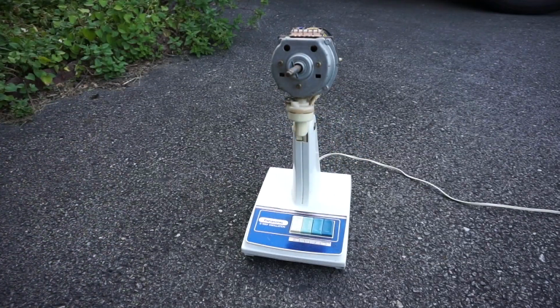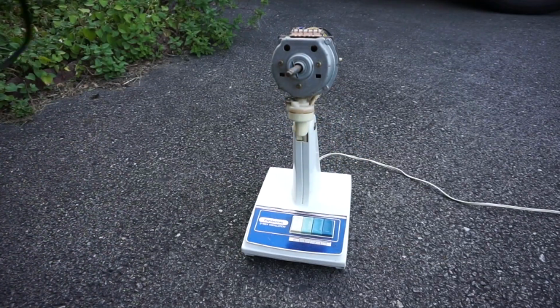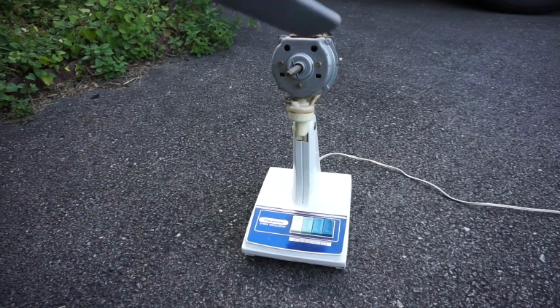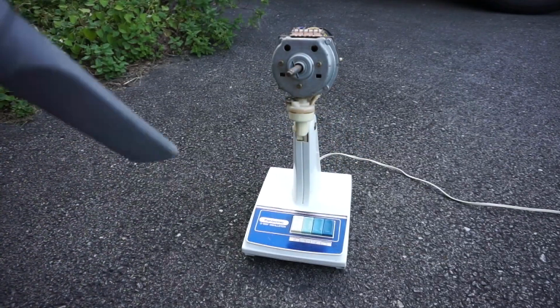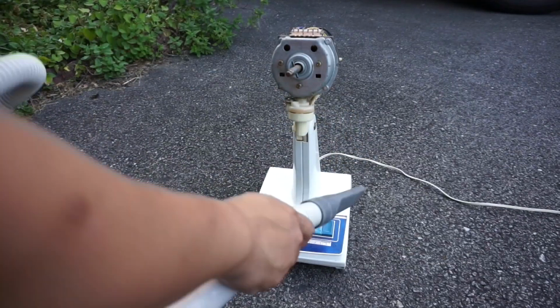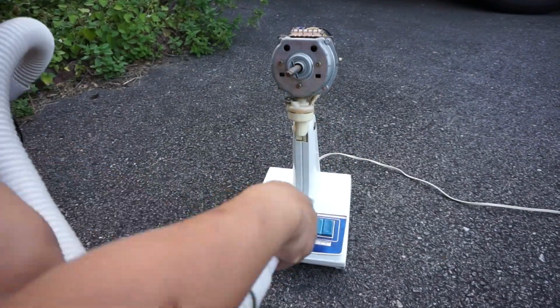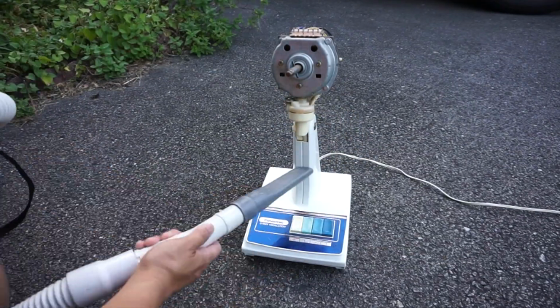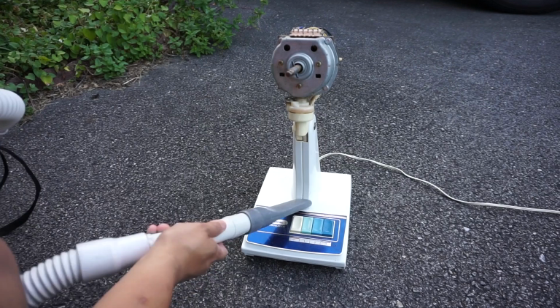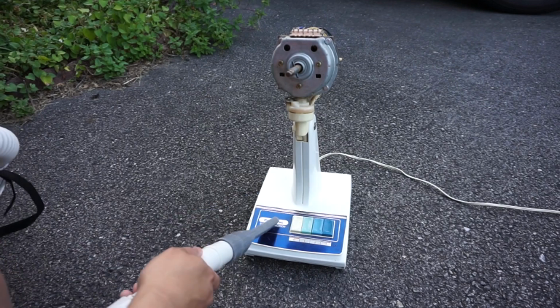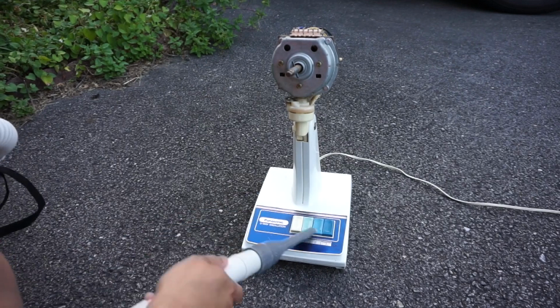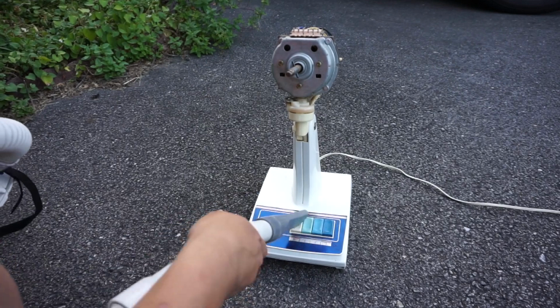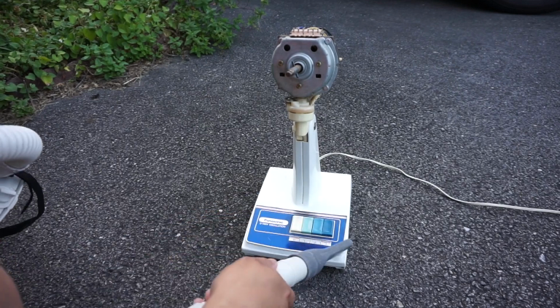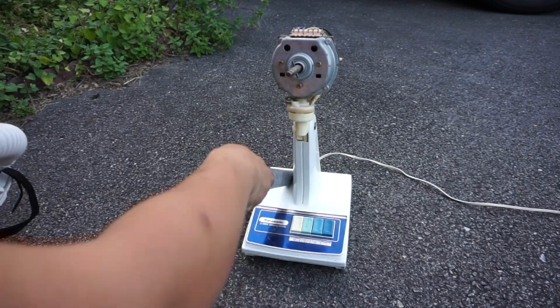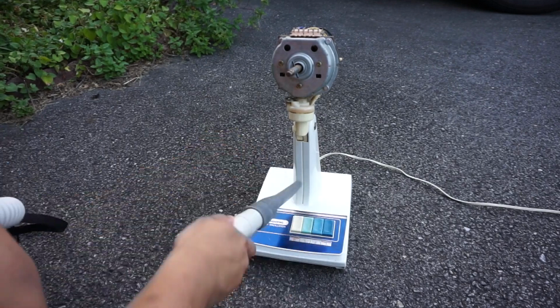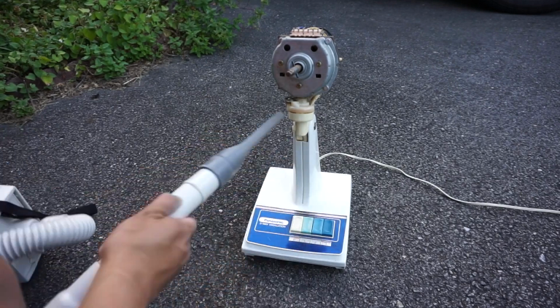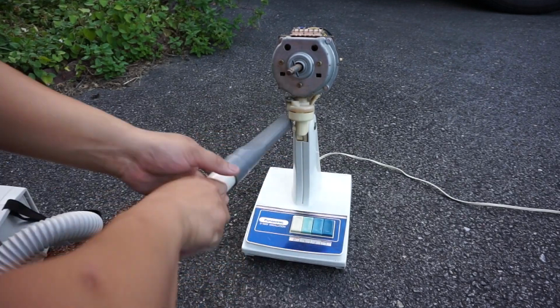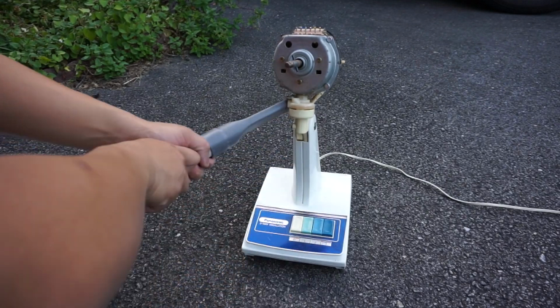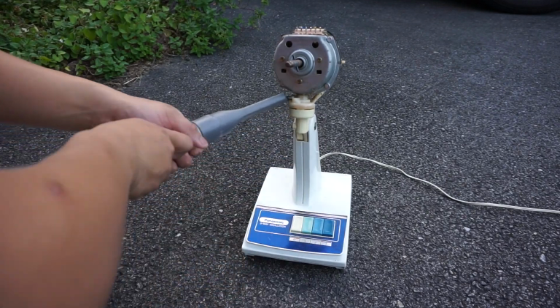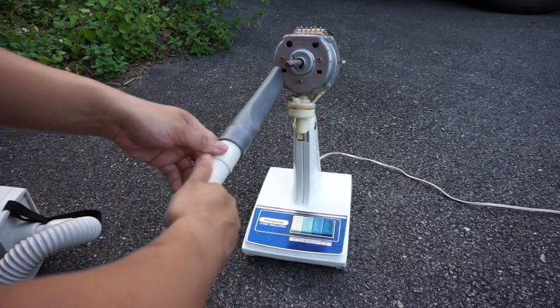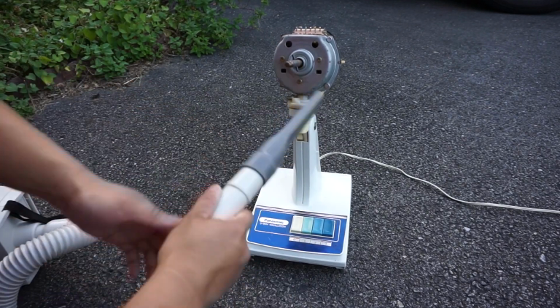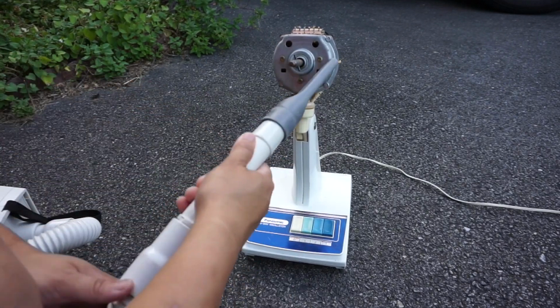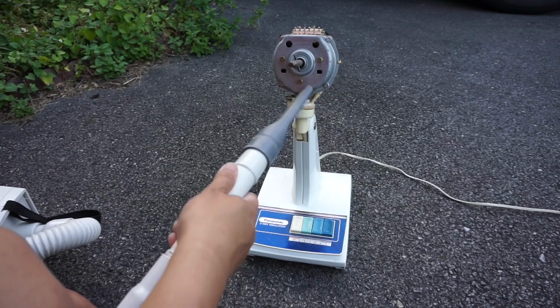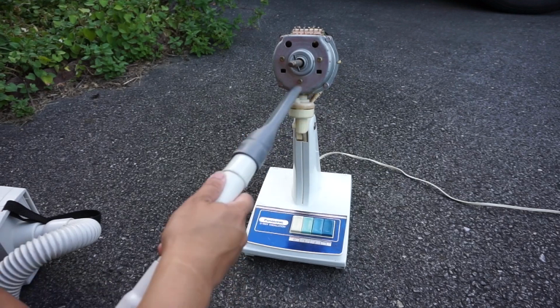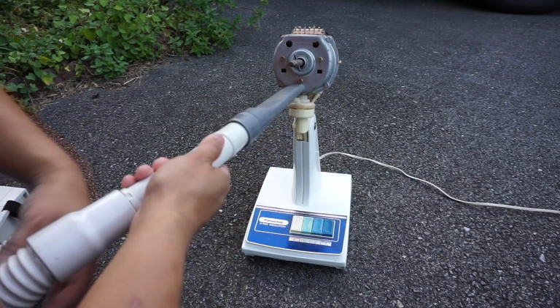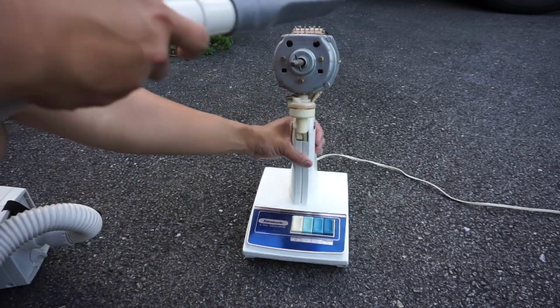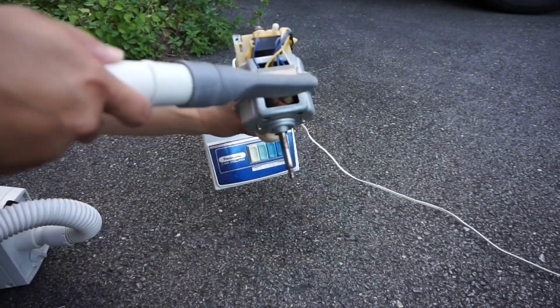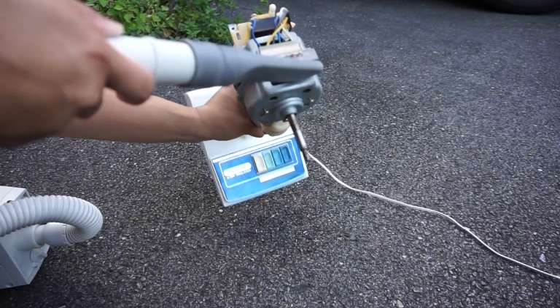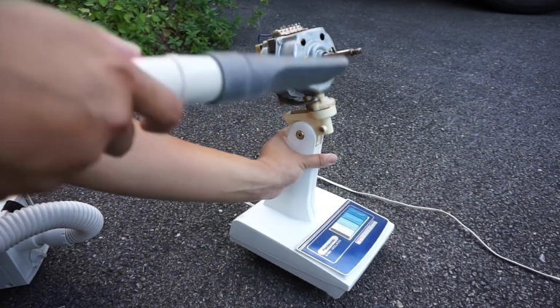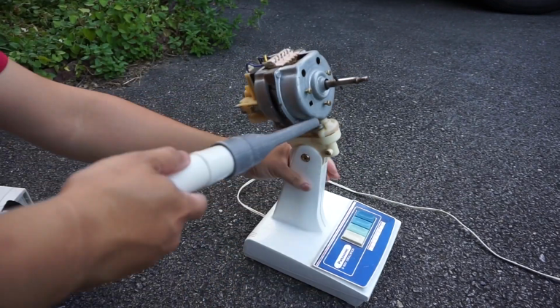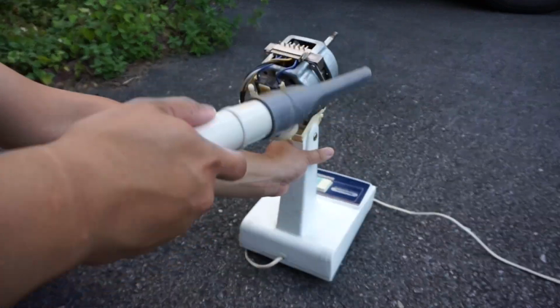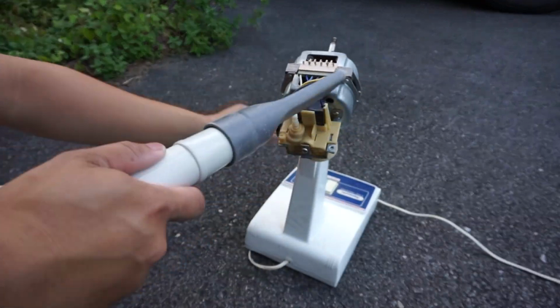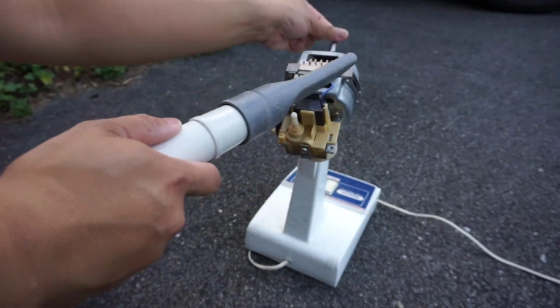Now it's time to vacuum the dust off of the motor, and I'm using an Oreck XL handheld canister vacuum with the hose to clean it out.